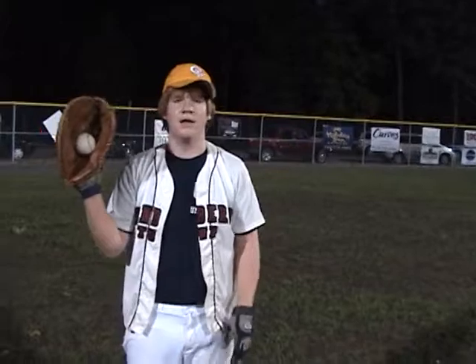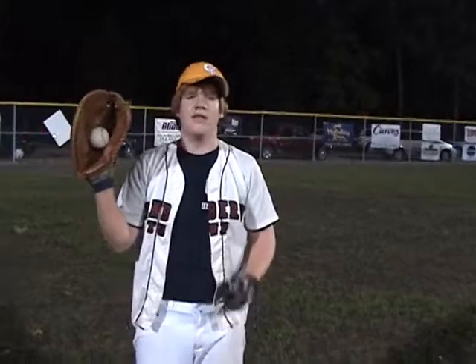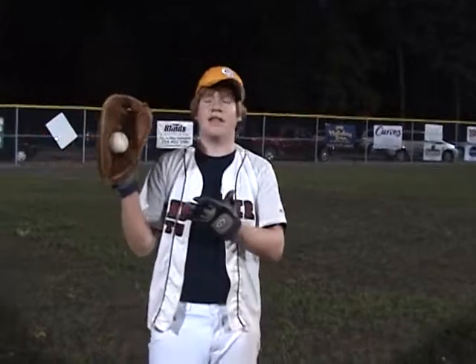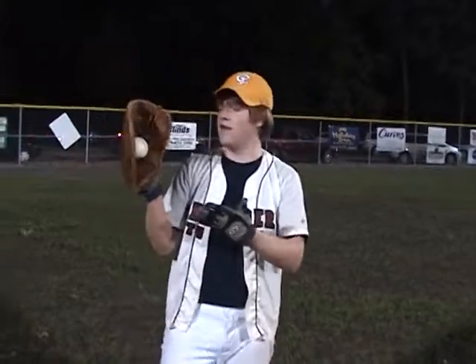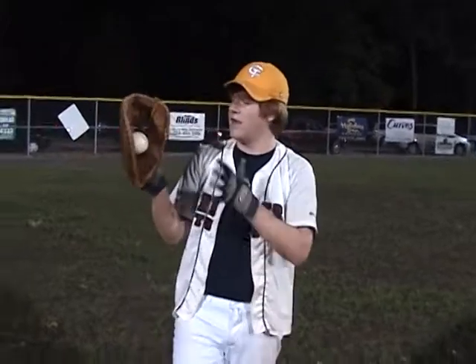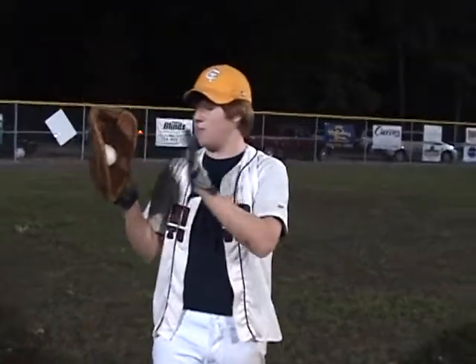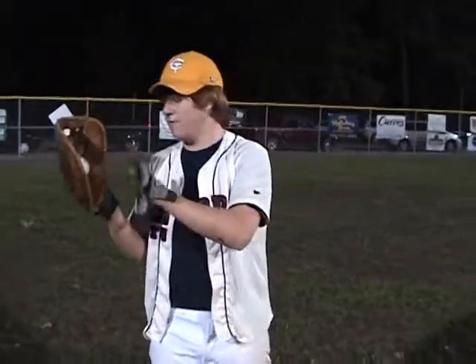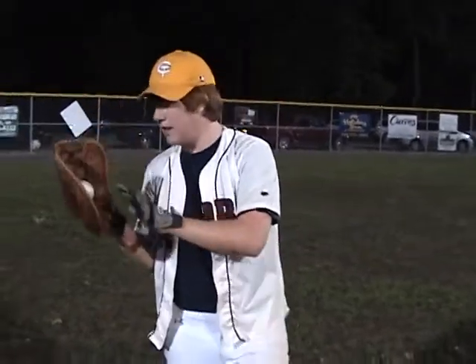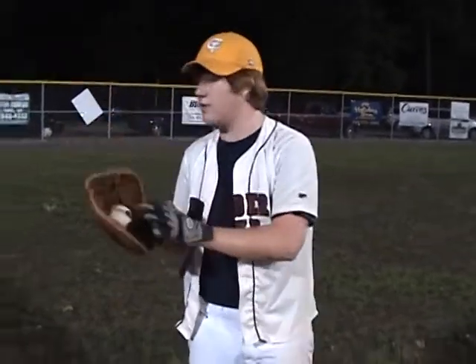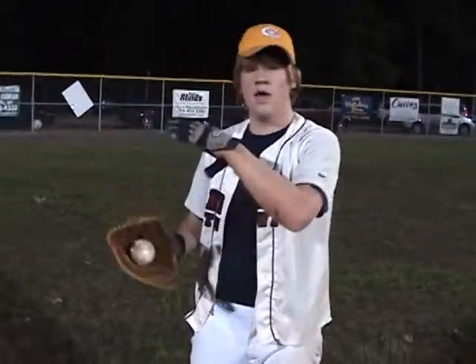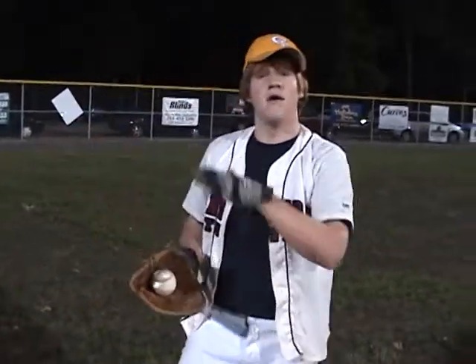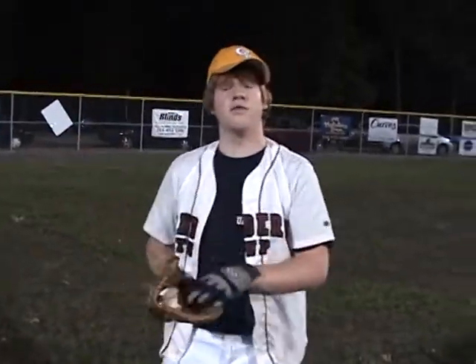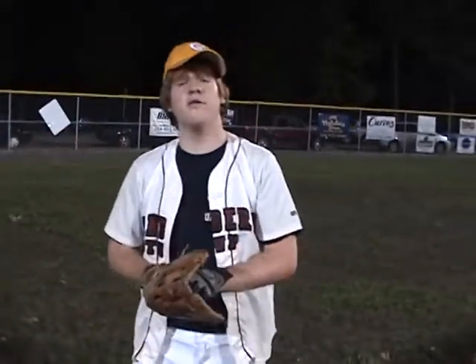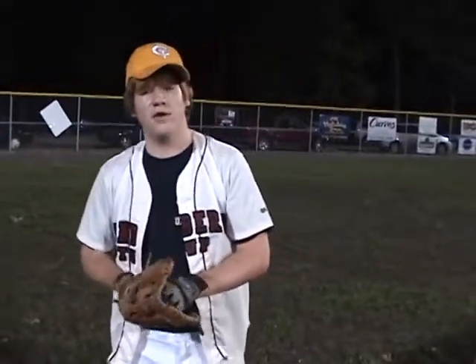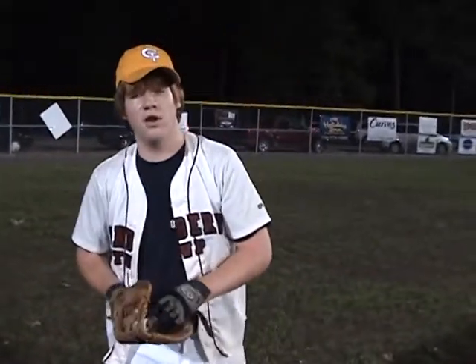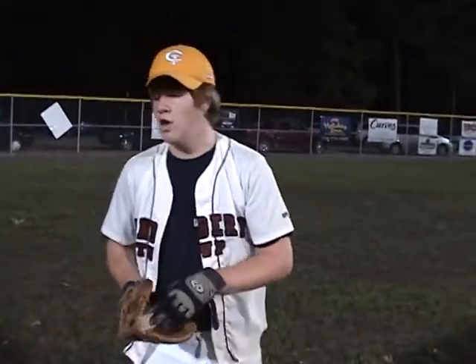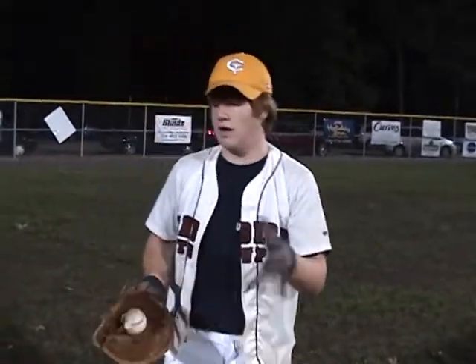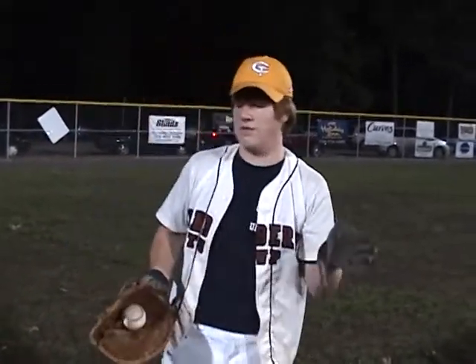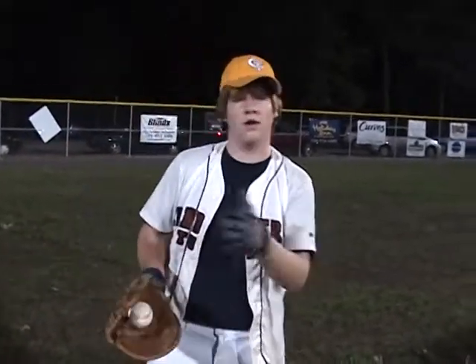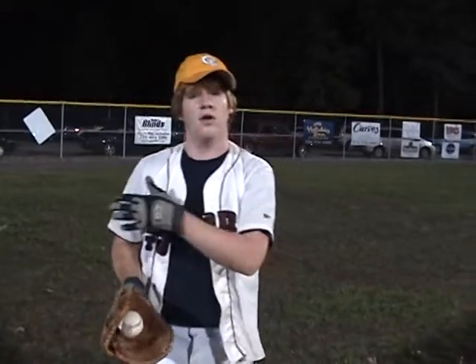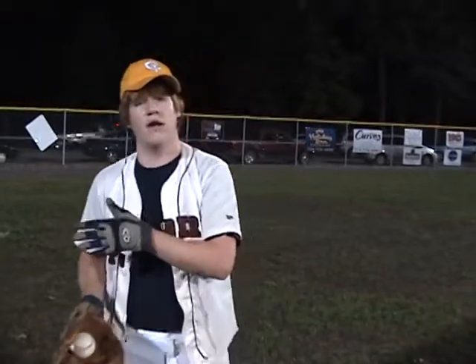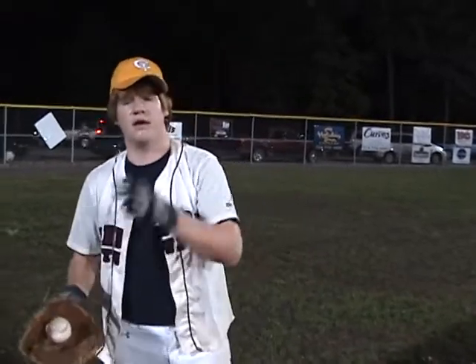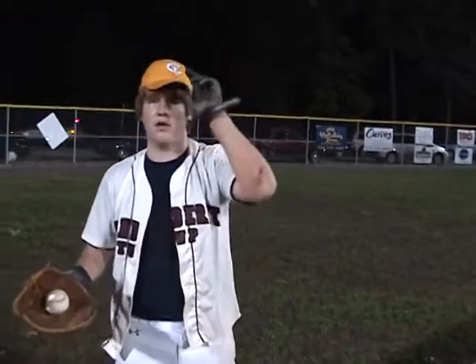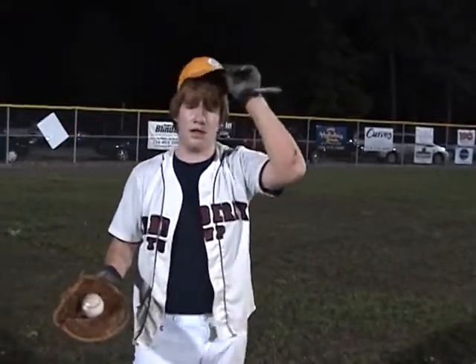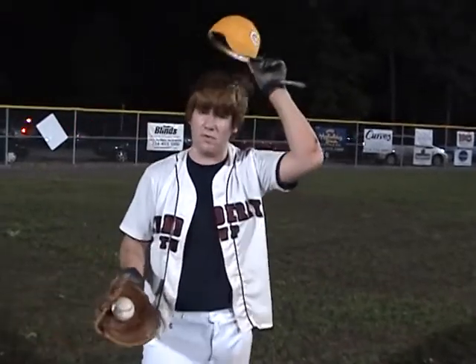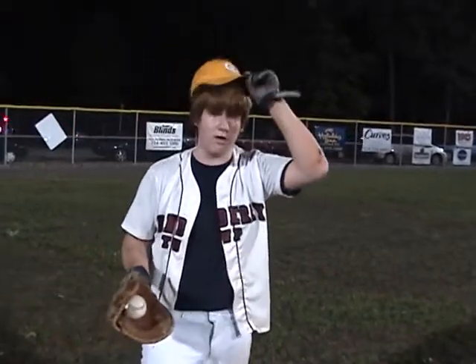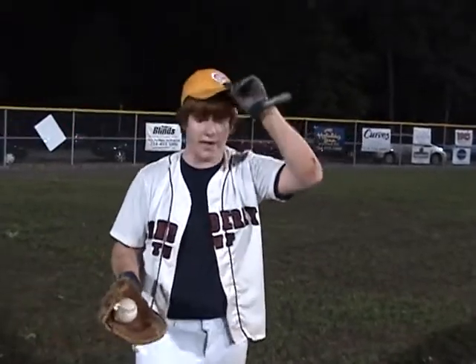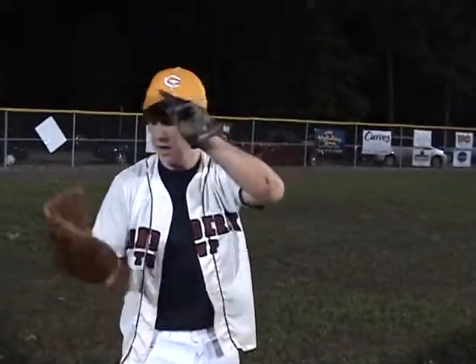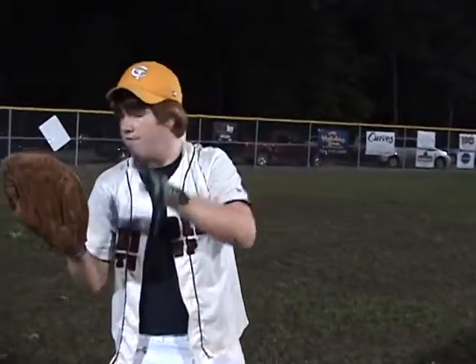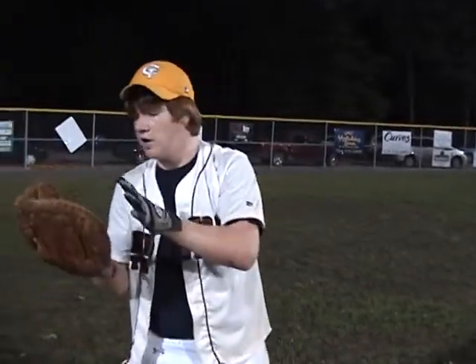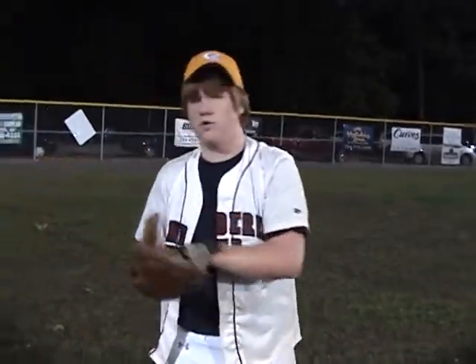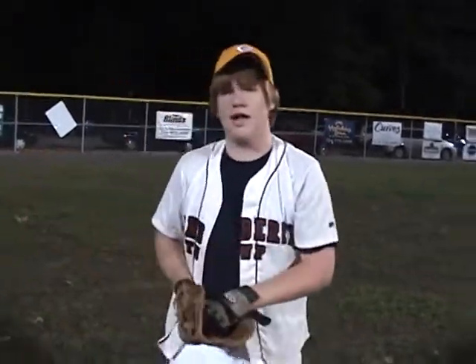This glove is specifically used for a center fielder, or left center, right center, you know, little peewees play. Very useful glove.